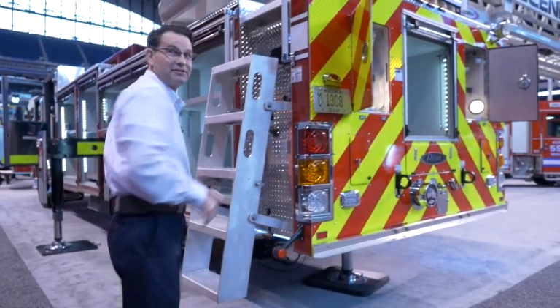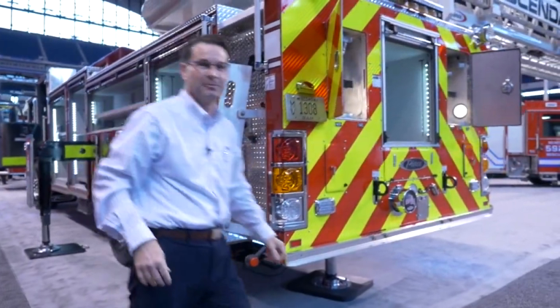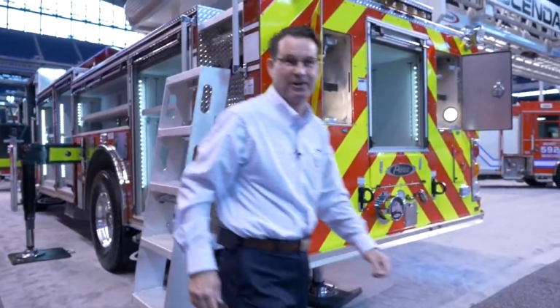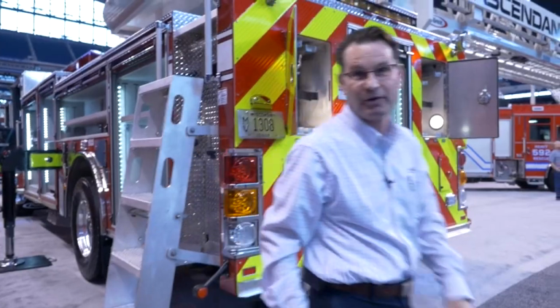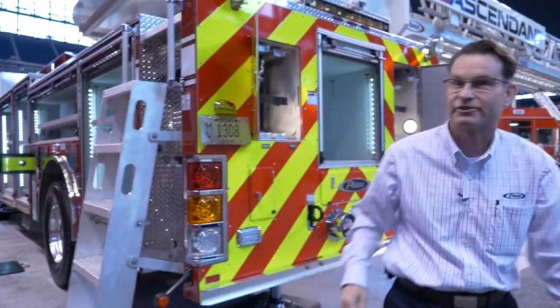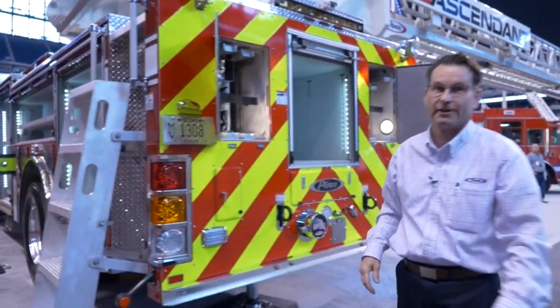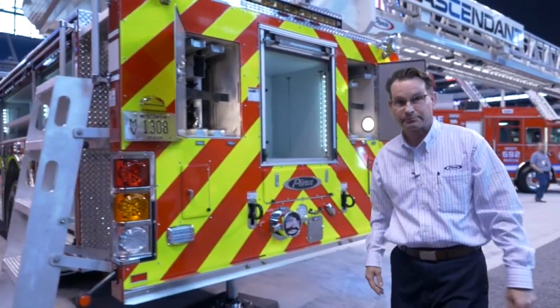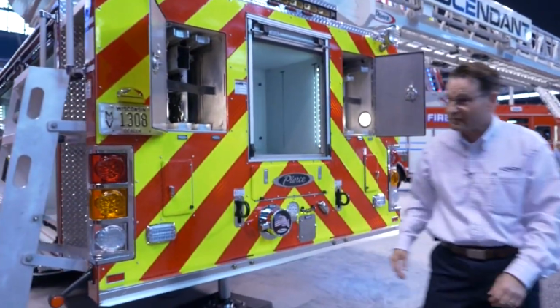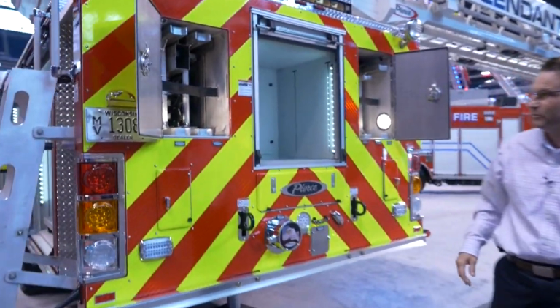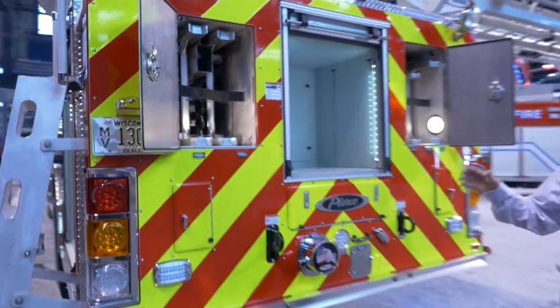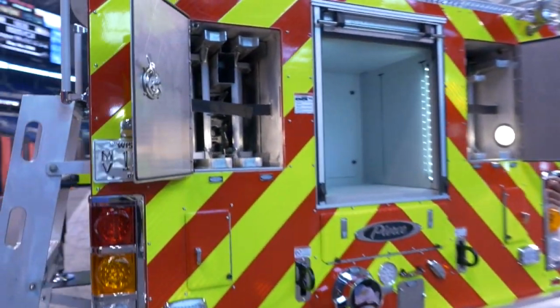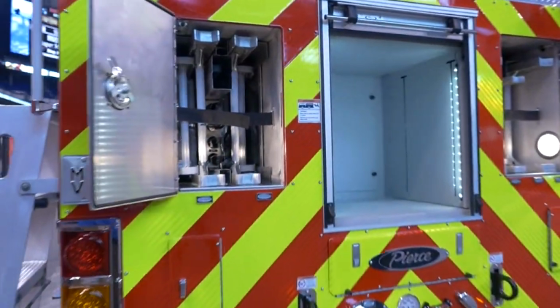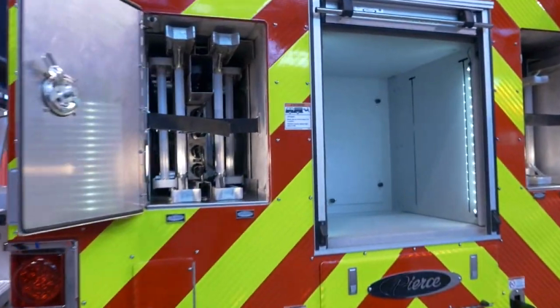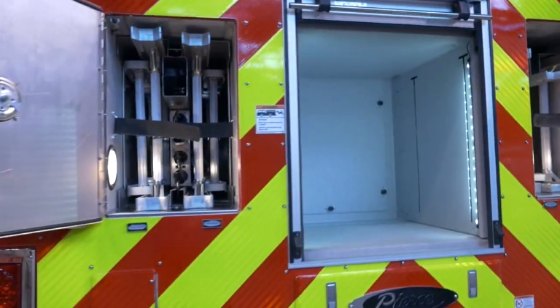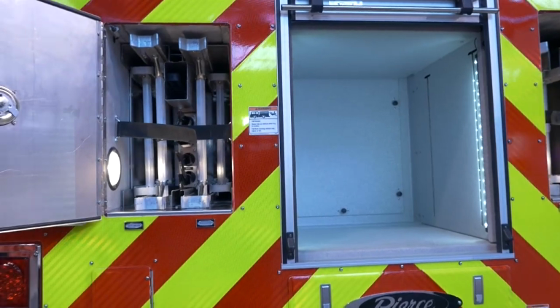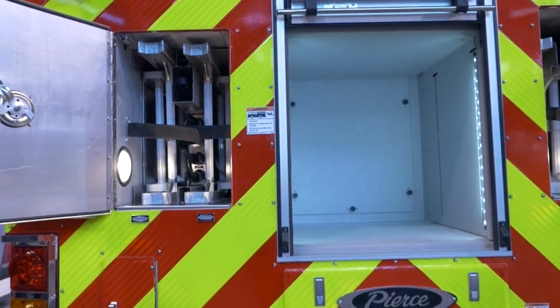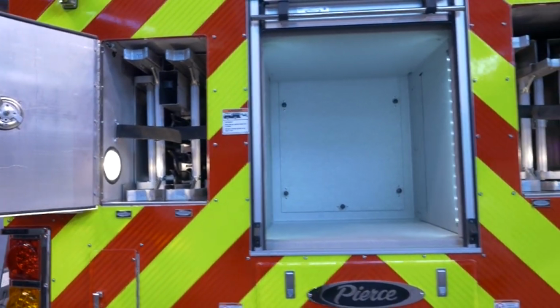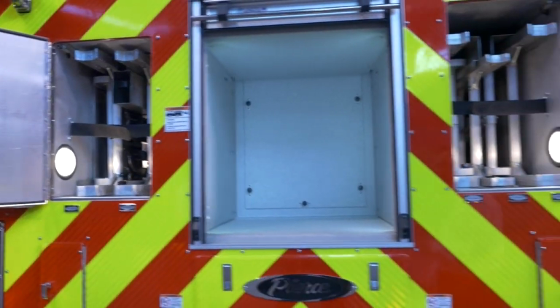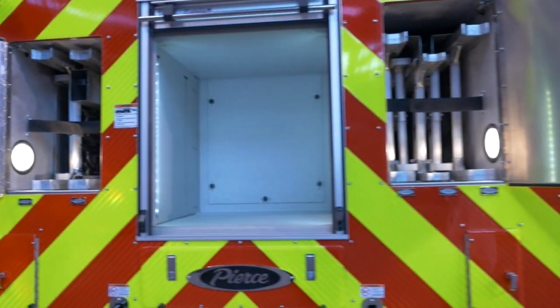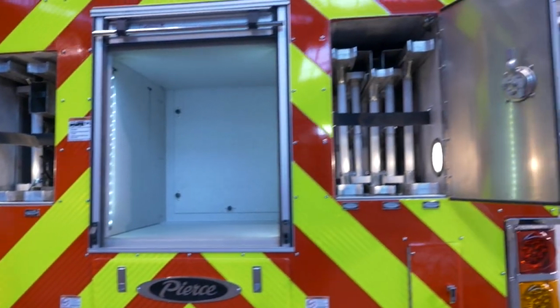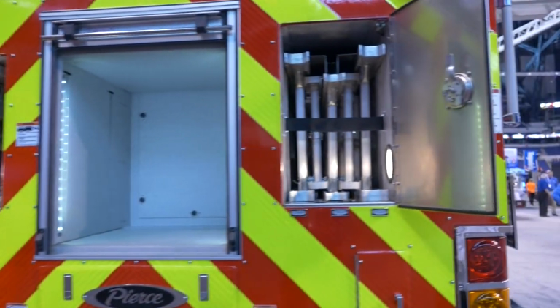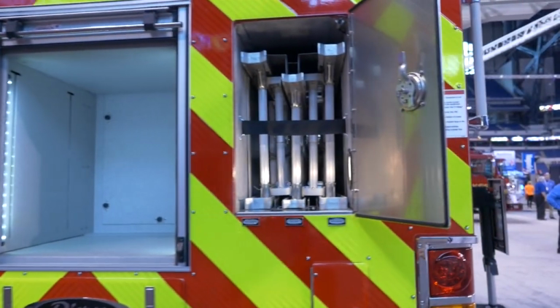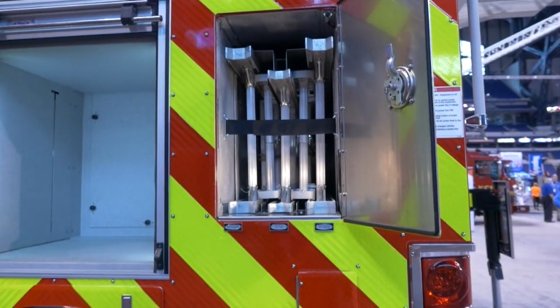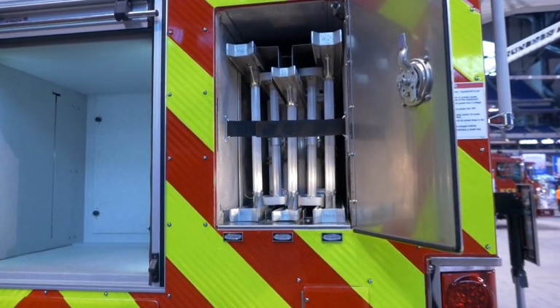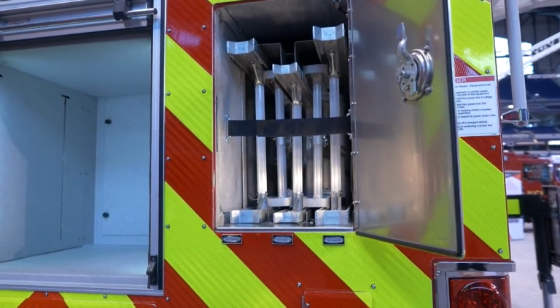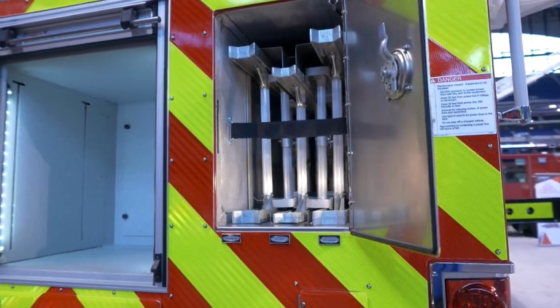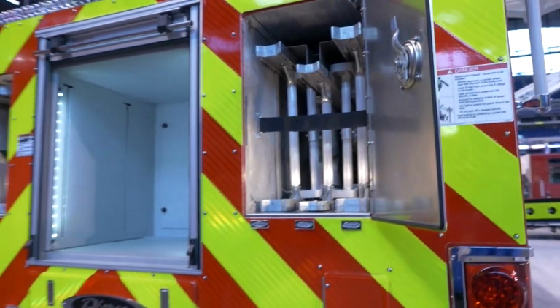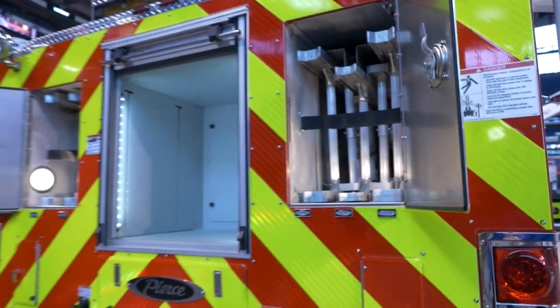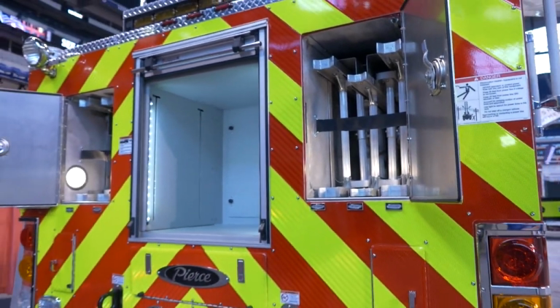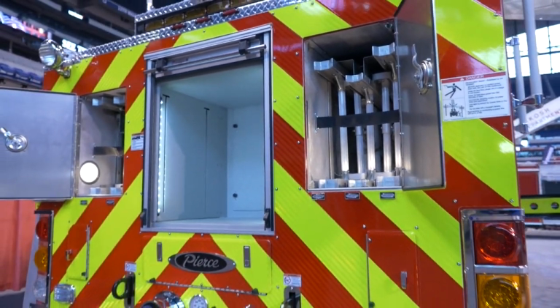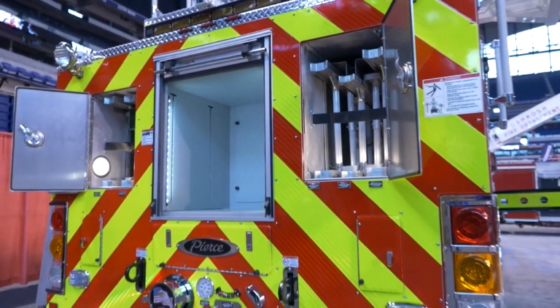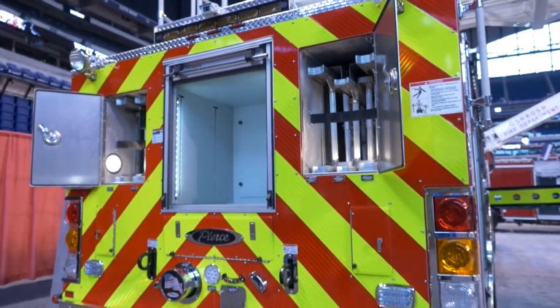Let's take a look in the back of the truck here. We do have ladder storage in here. Being that the transverse compartment is three-quarter, we are able to get 200 feet of ground ladders on this unit. As small as it is, as maneuverable as it is, it still packs a pretty good punch as far as equipment storage.